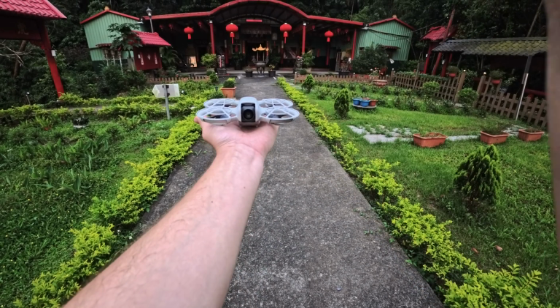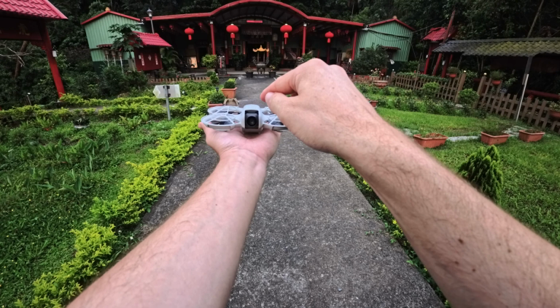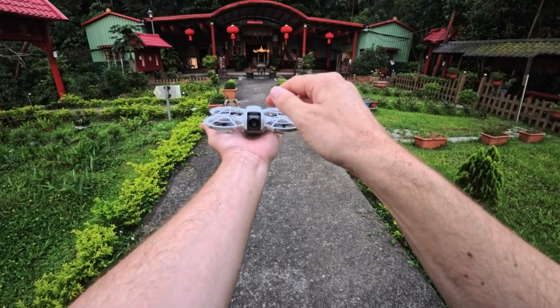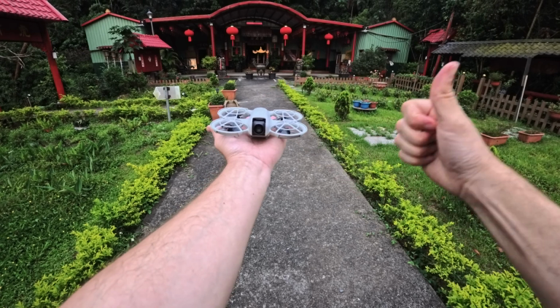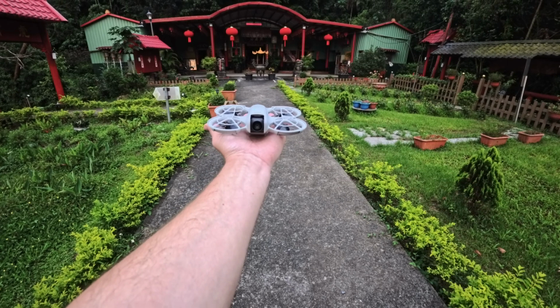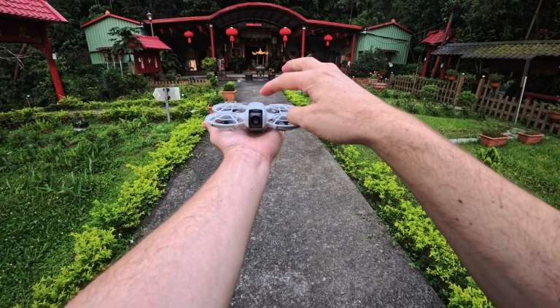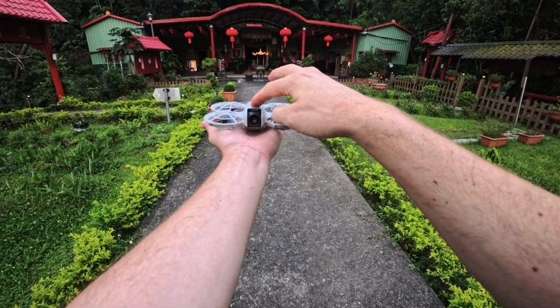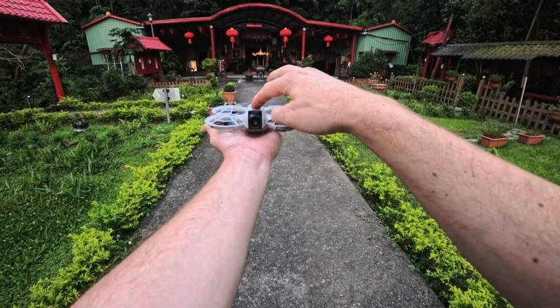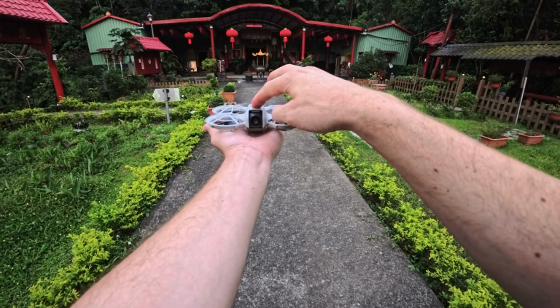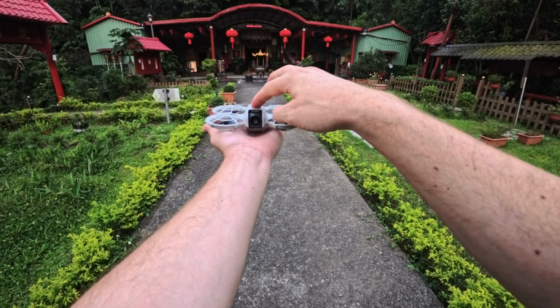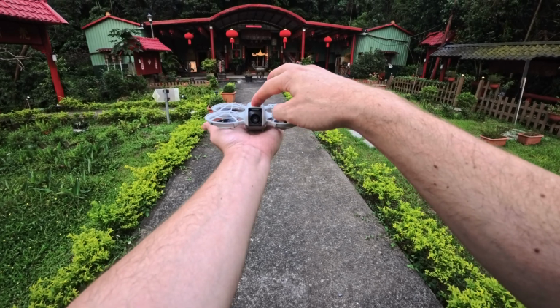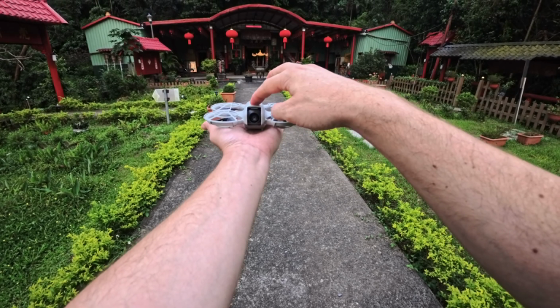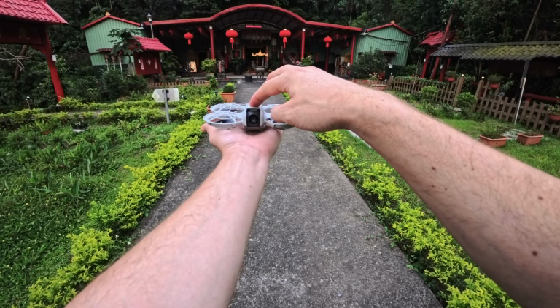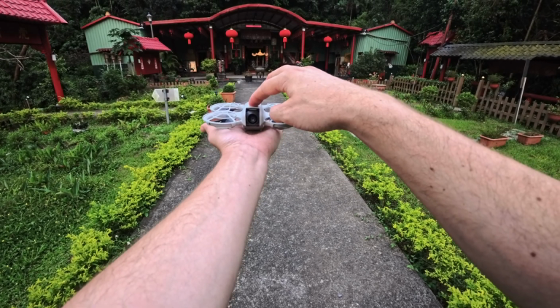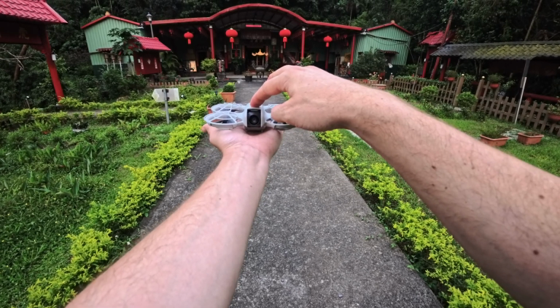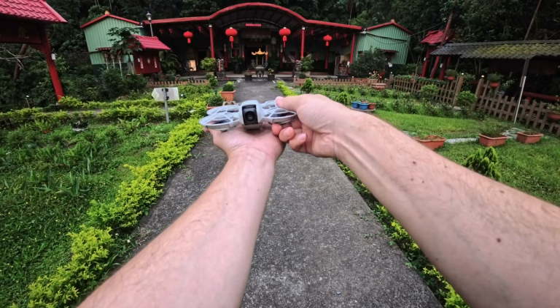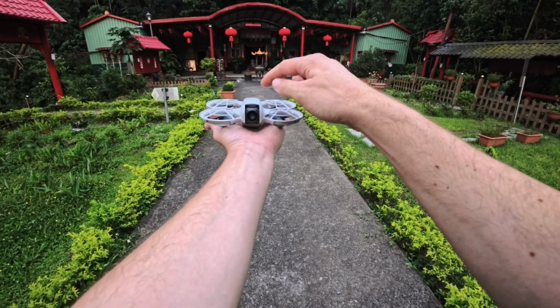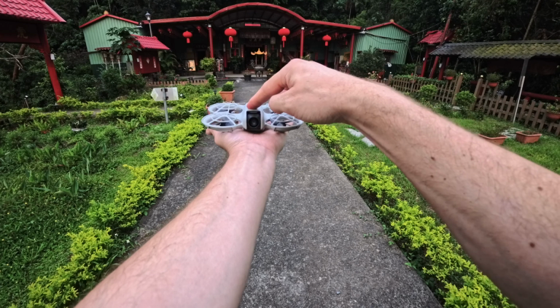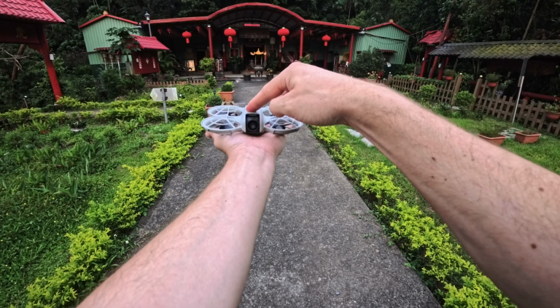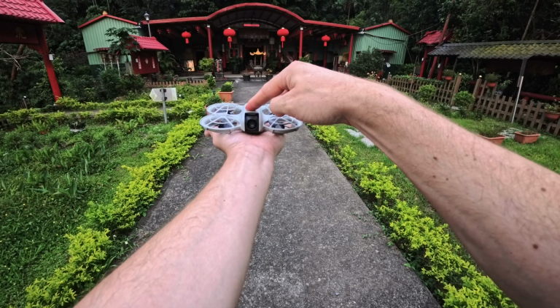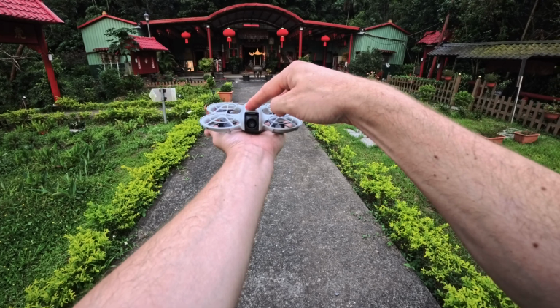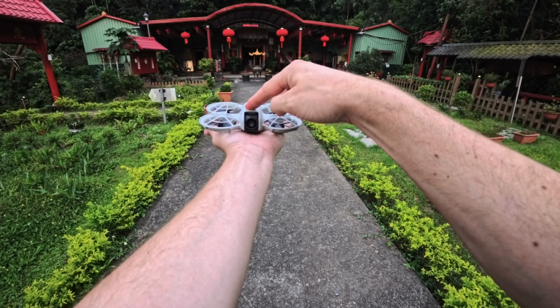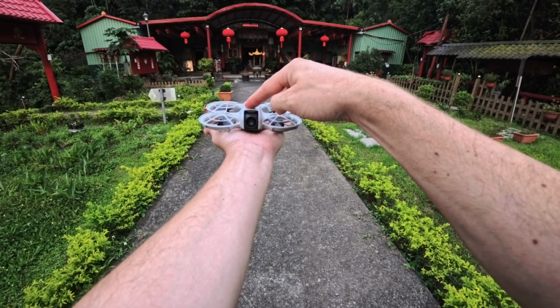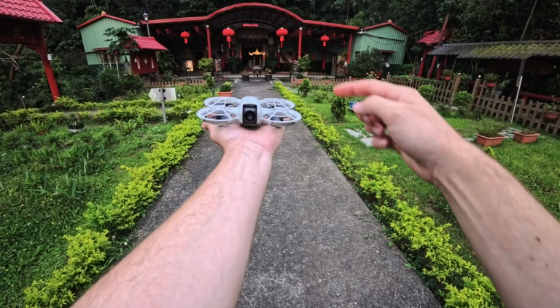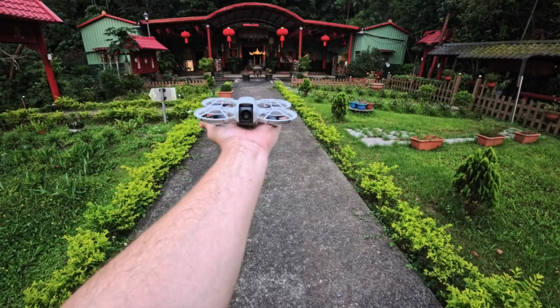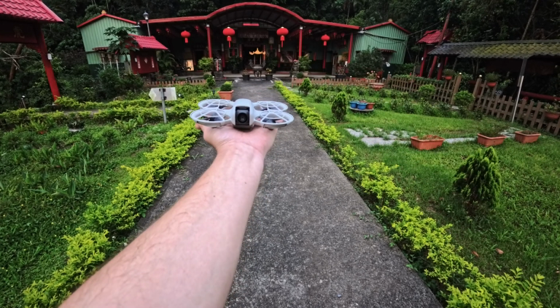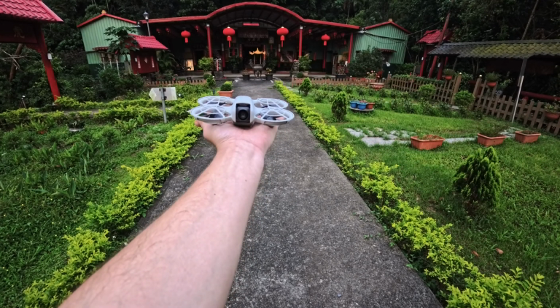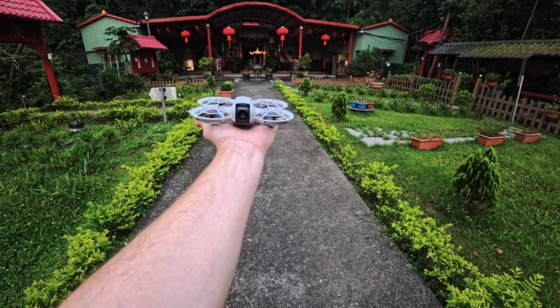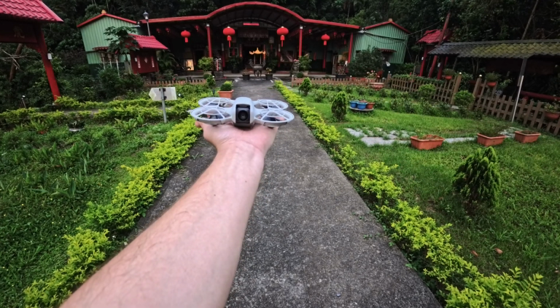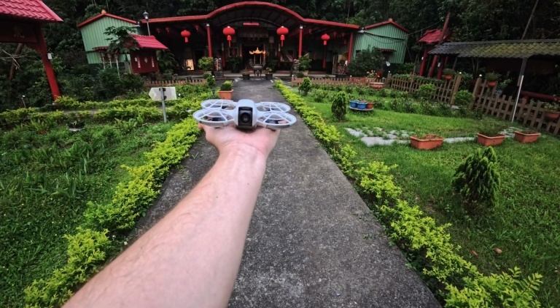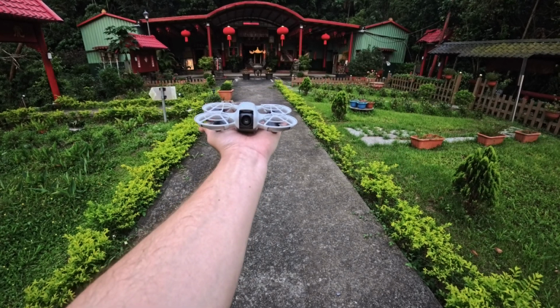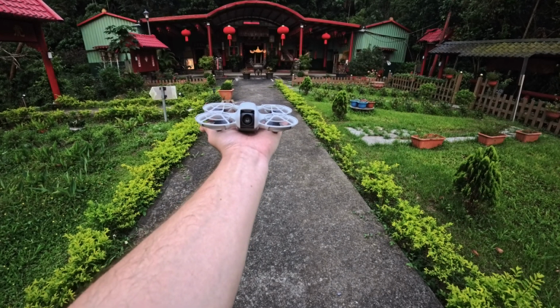Now I'm going to launch the drone. I'm going to walk towards the golden gates over there and we are going to land the drone over there. Flat hand, holding still, taking off. Three, two, one.